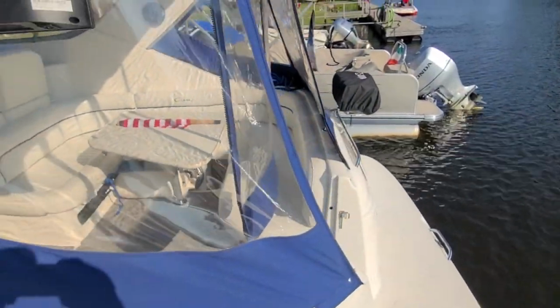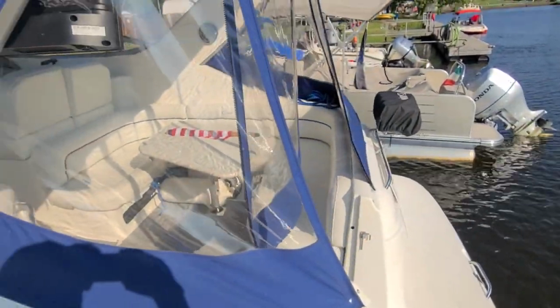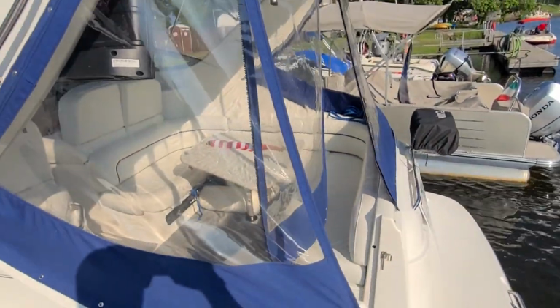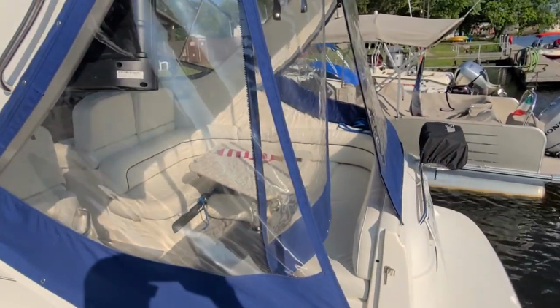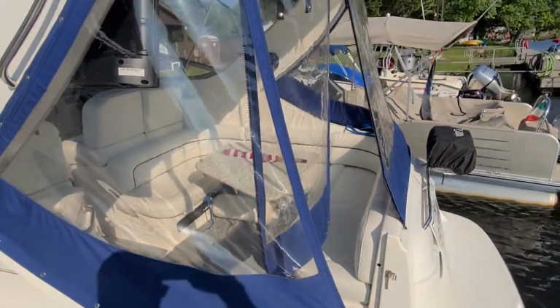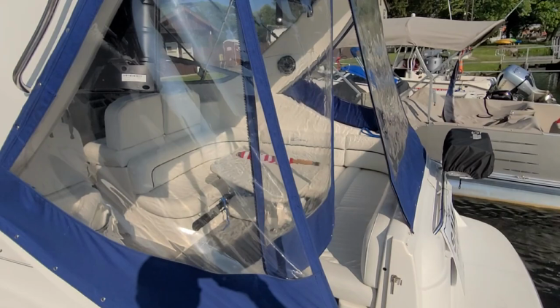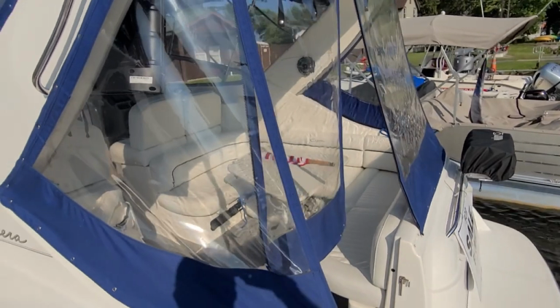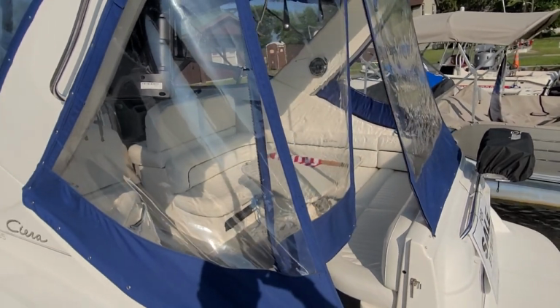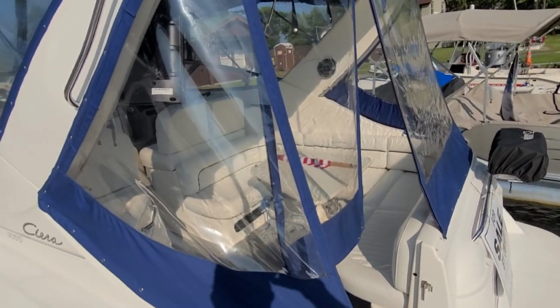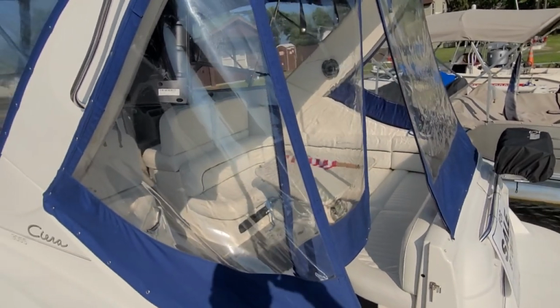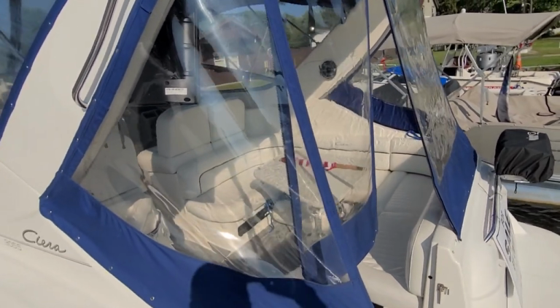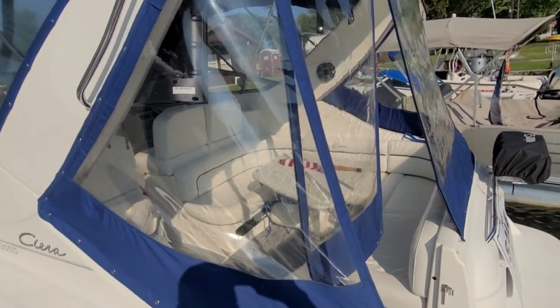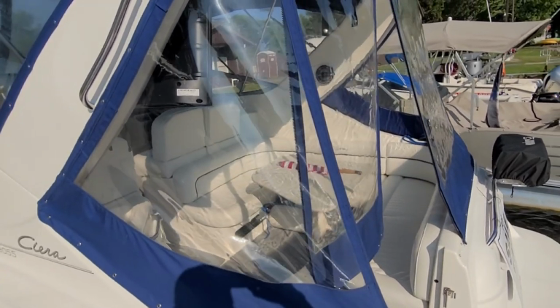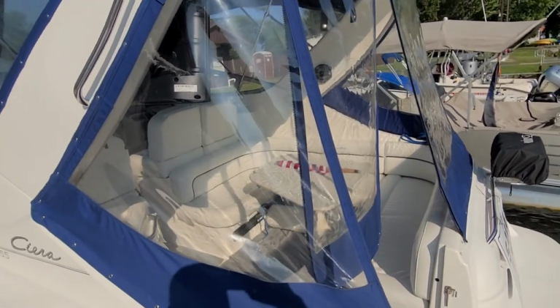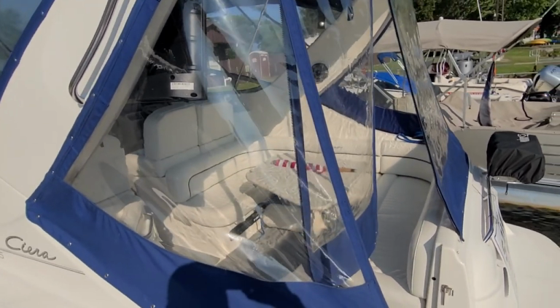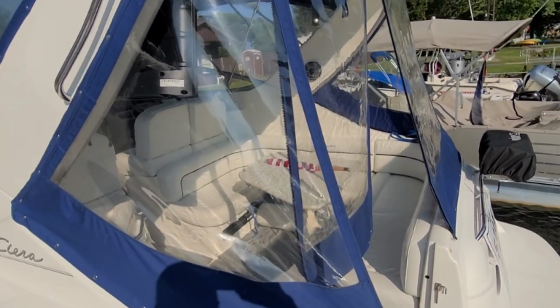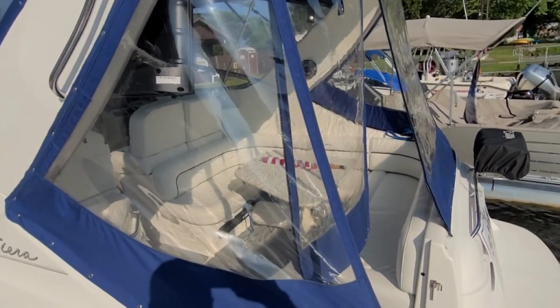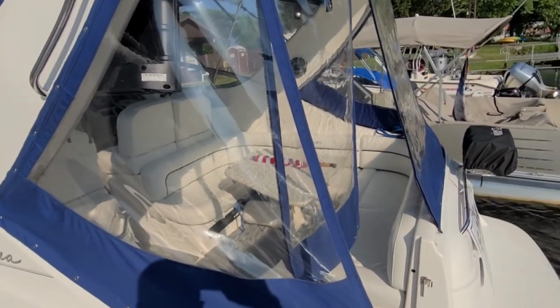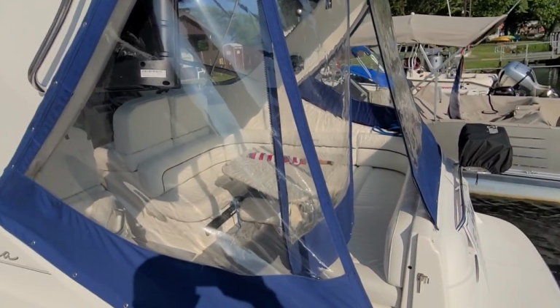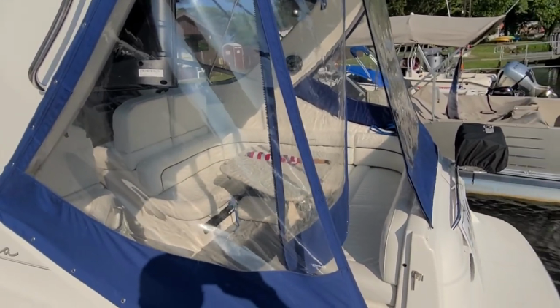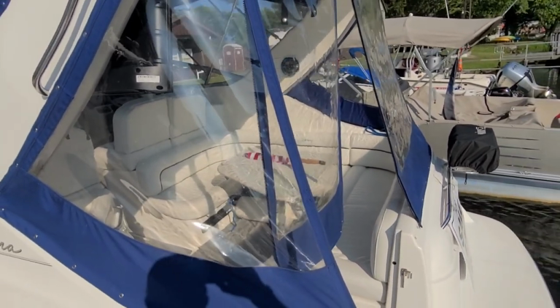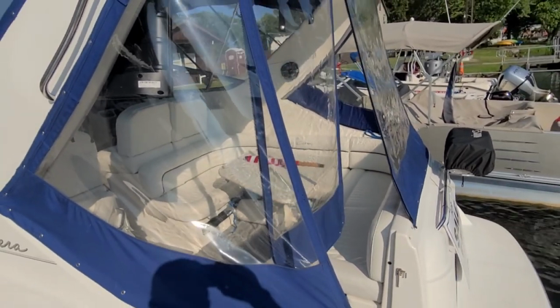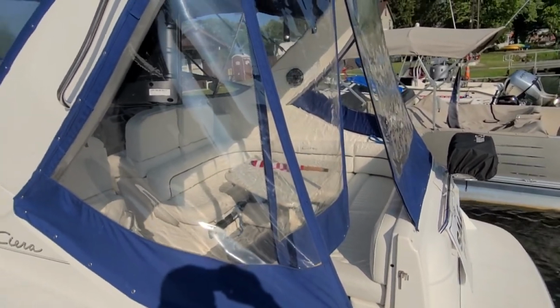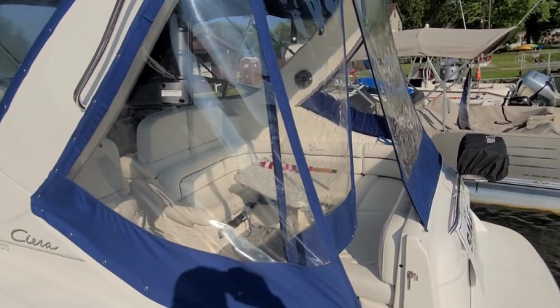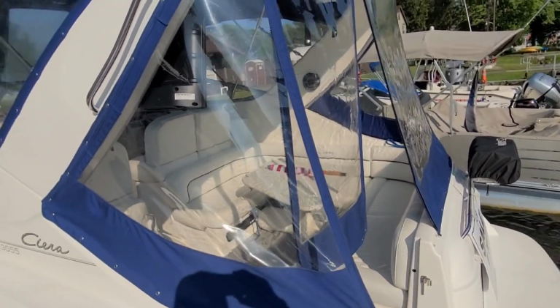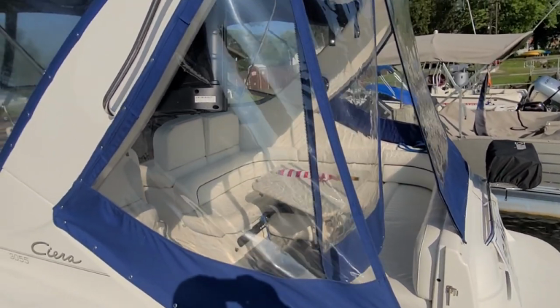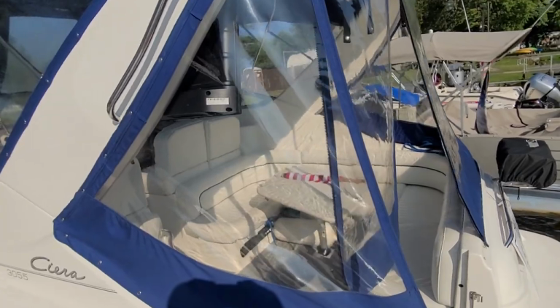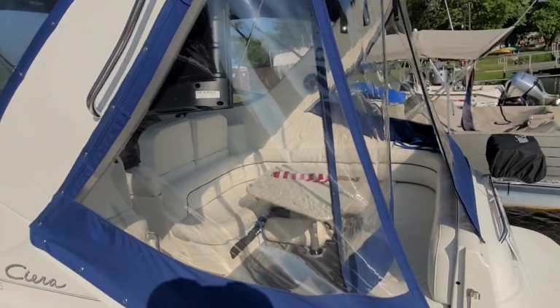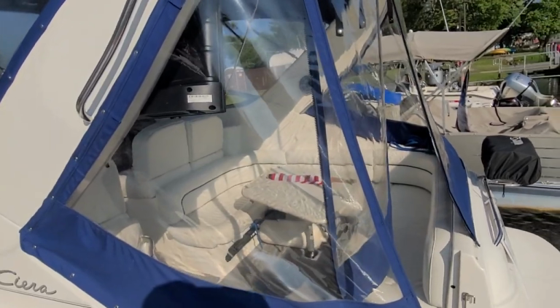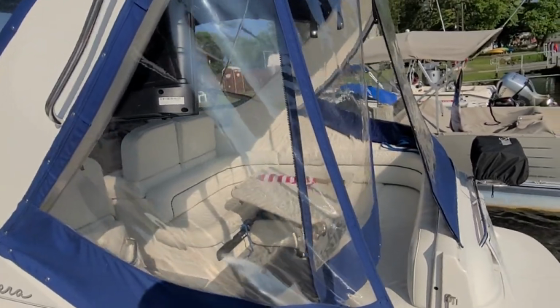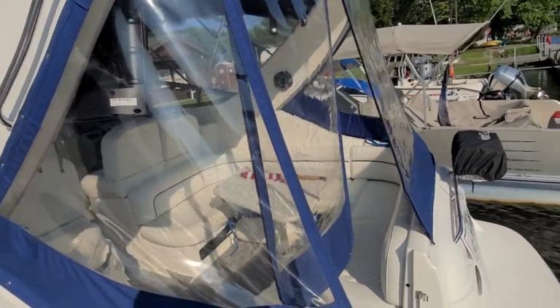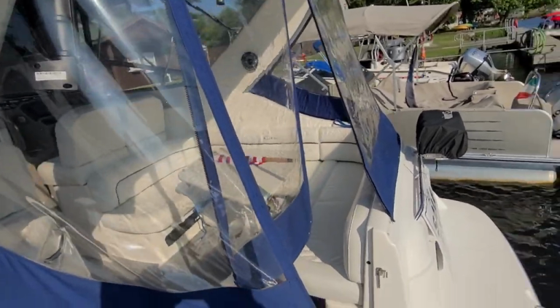It's got the Camperback canvas. The canvas and the Isinglass are only about four years old.